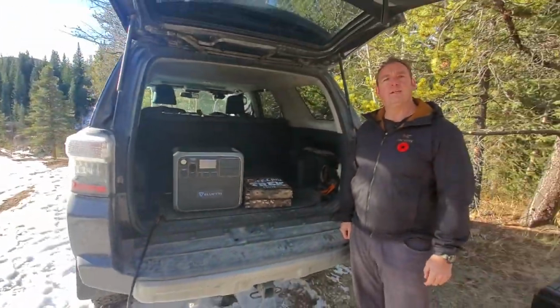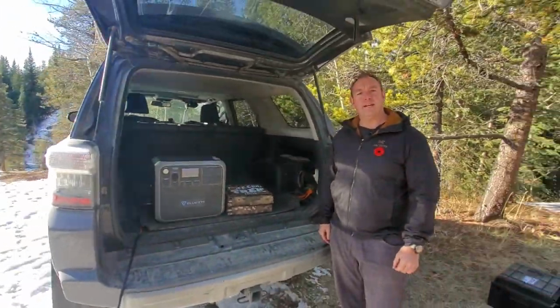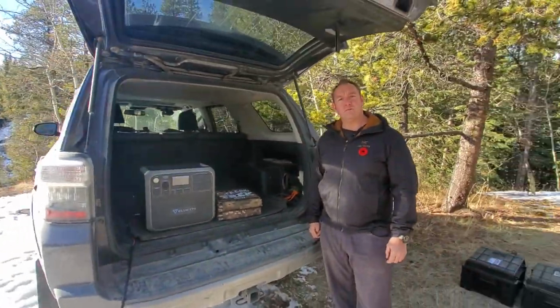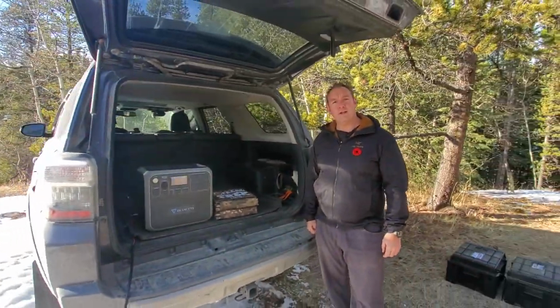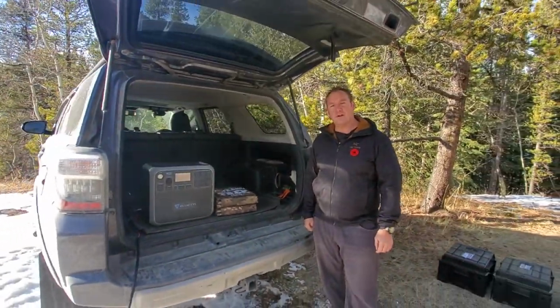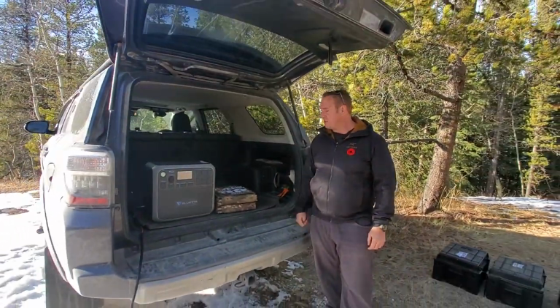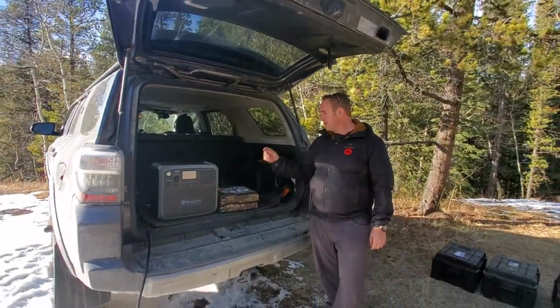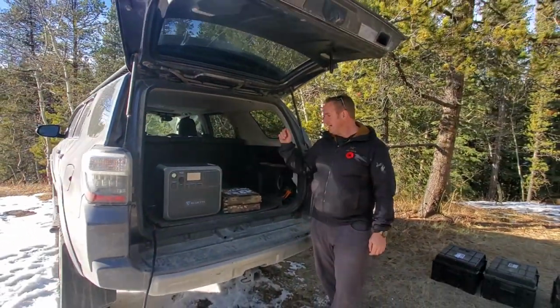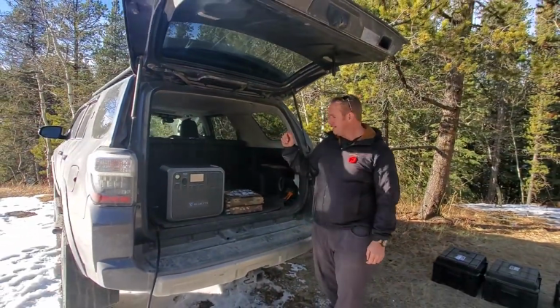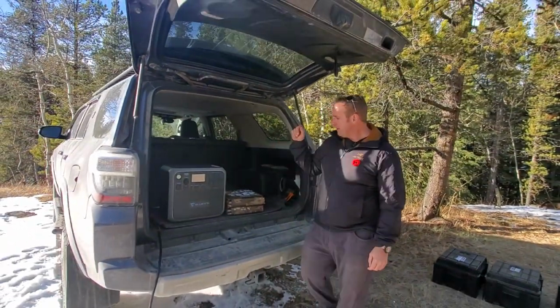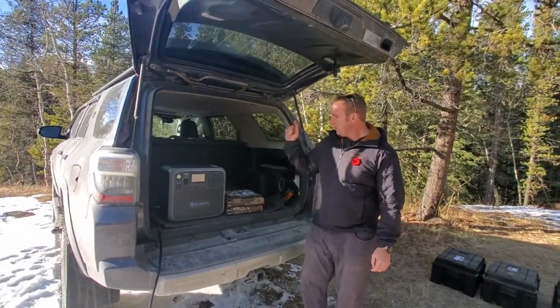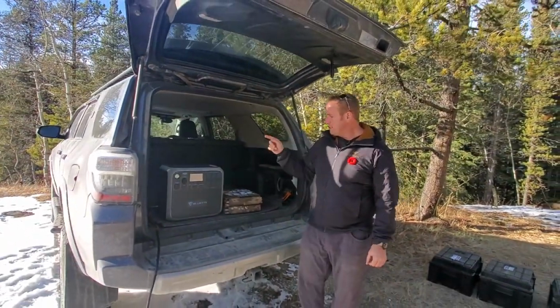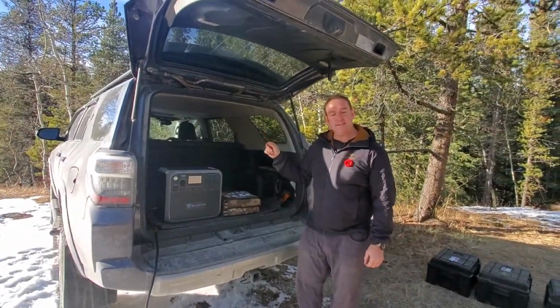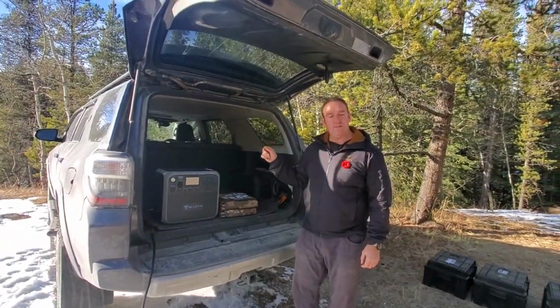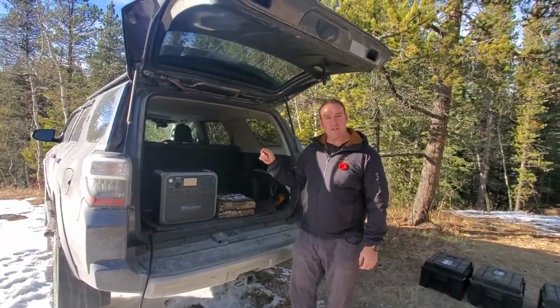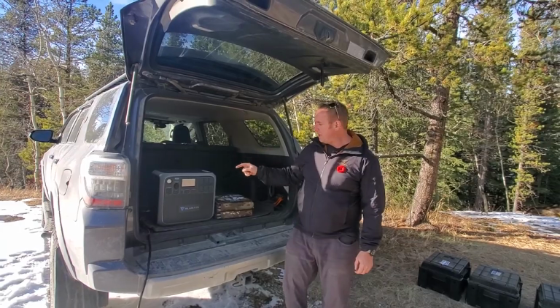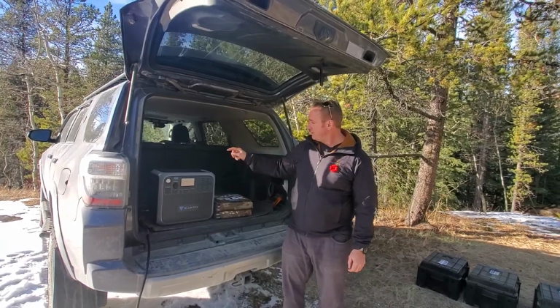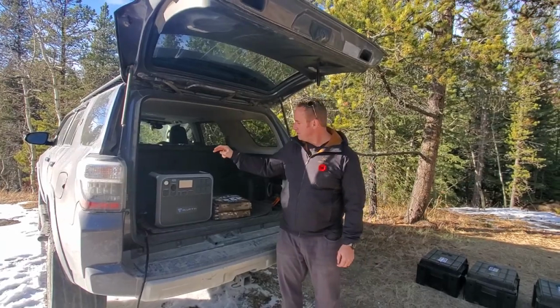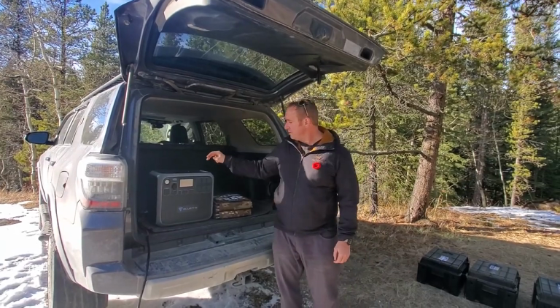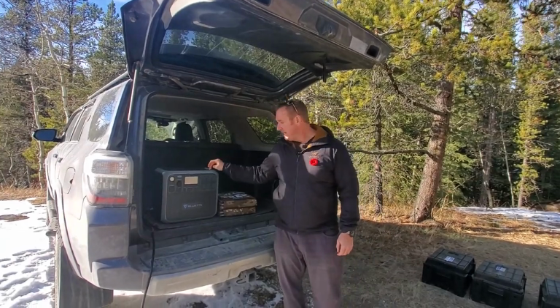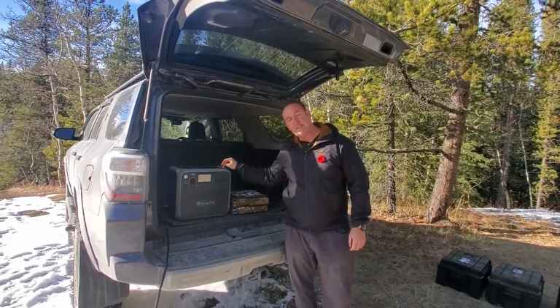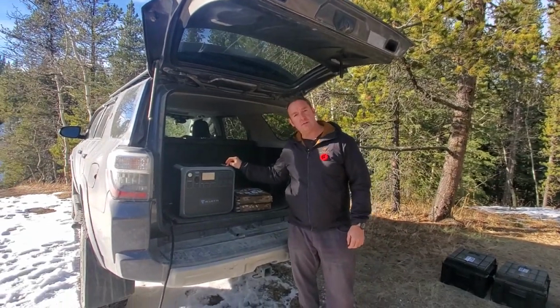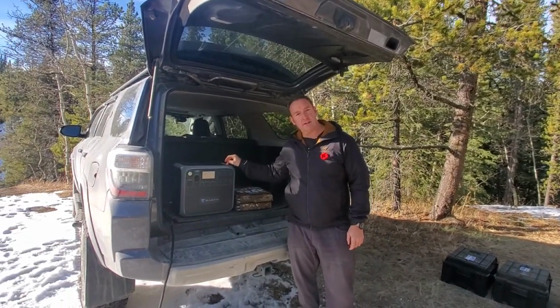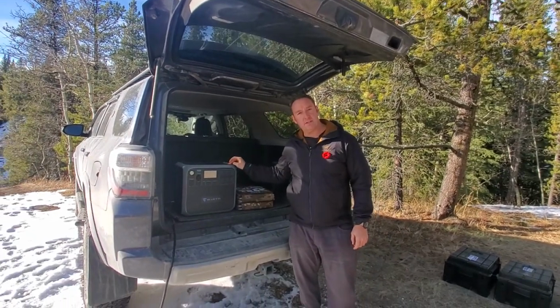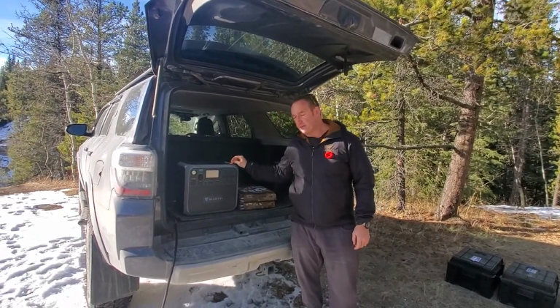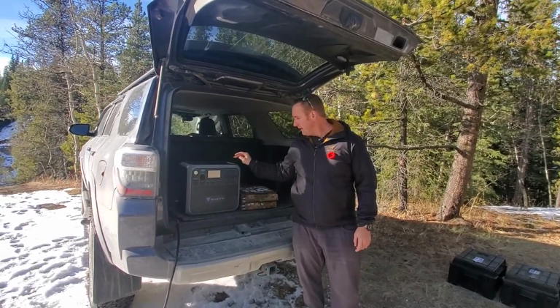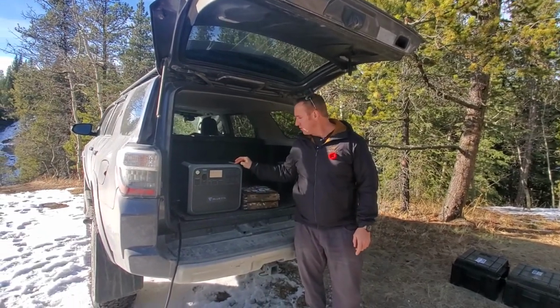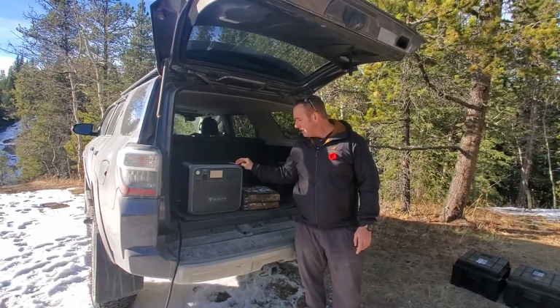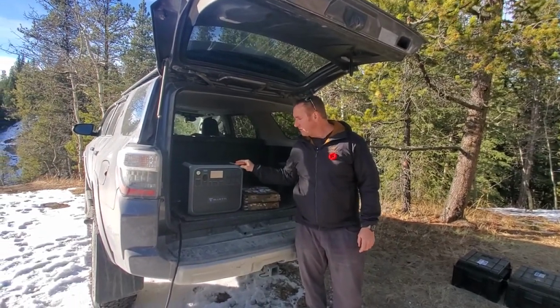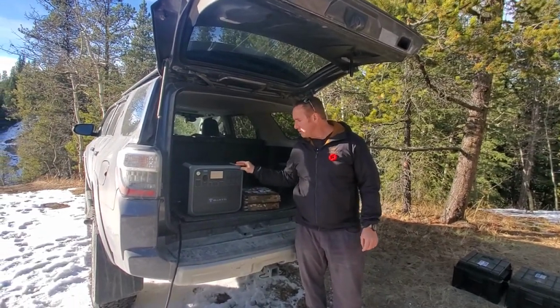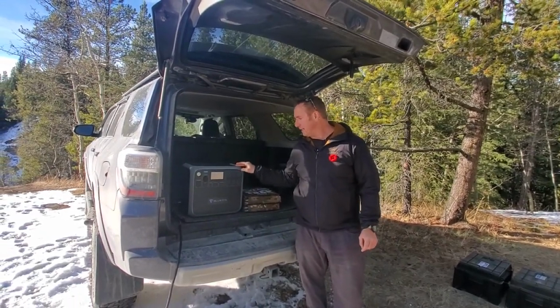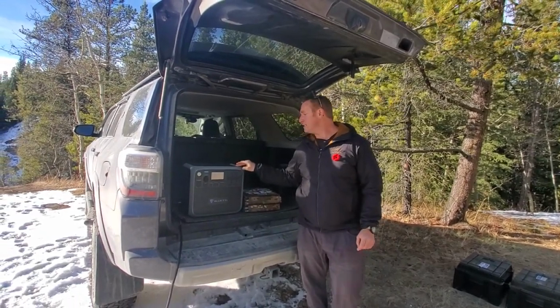Hey guys, Rennie here with Off Grid Trek. Wanted to take advantage — we got one of these new Blue Eddy AC200s. These are the new rage right now. Everybody's wanting these.